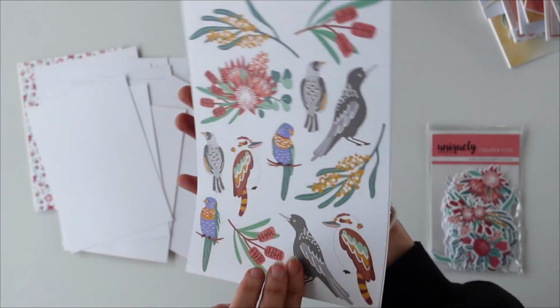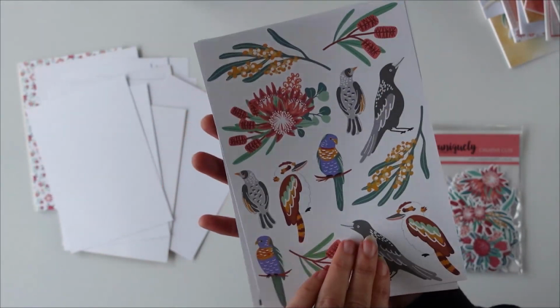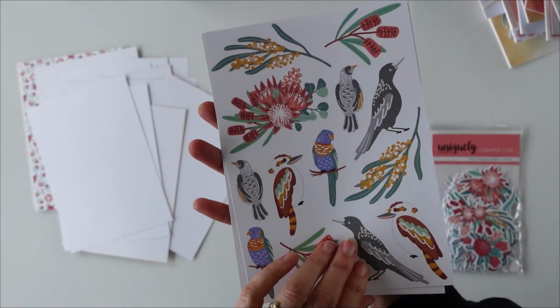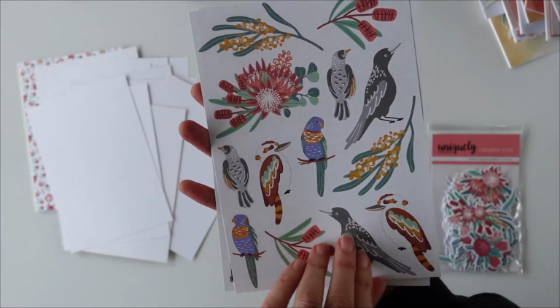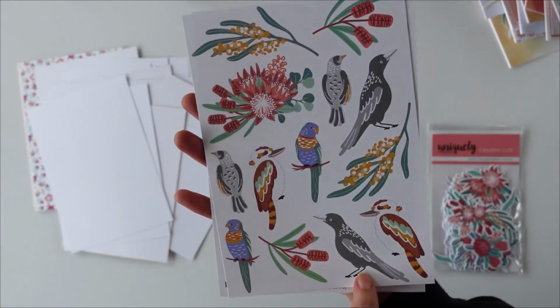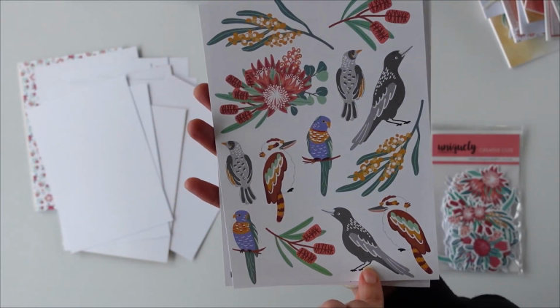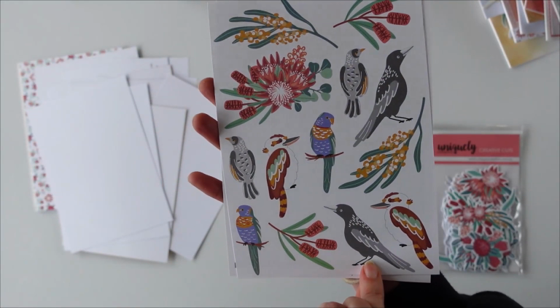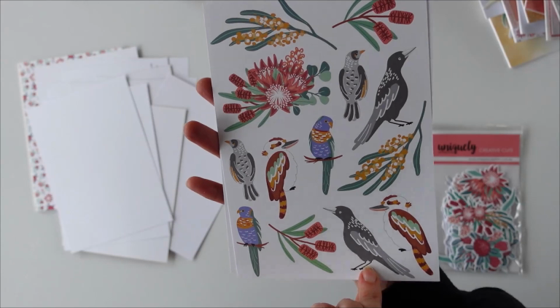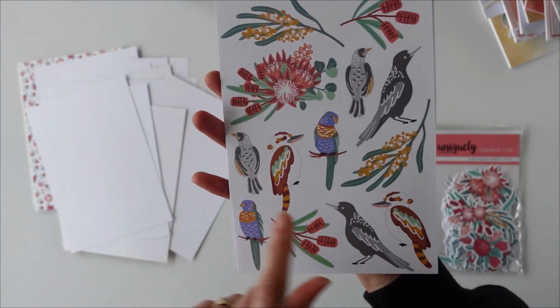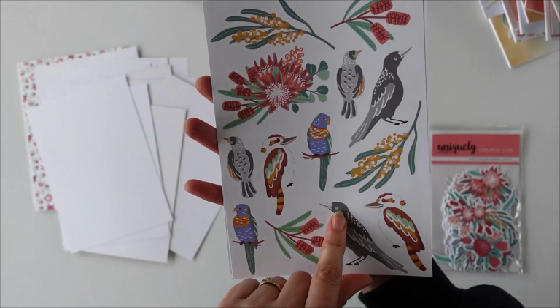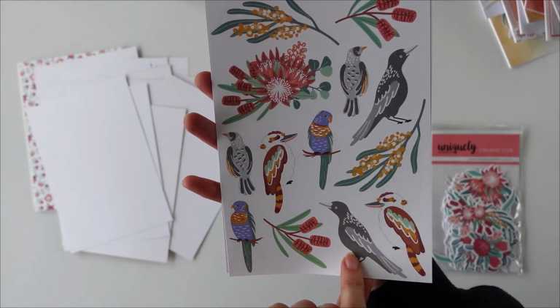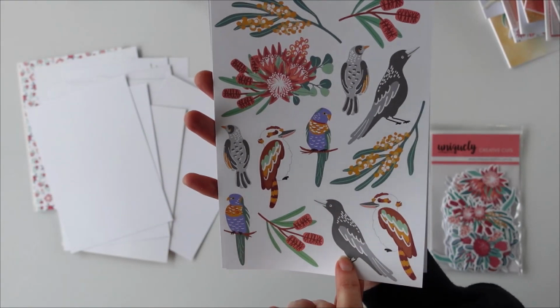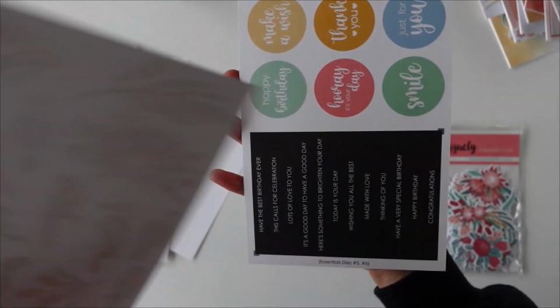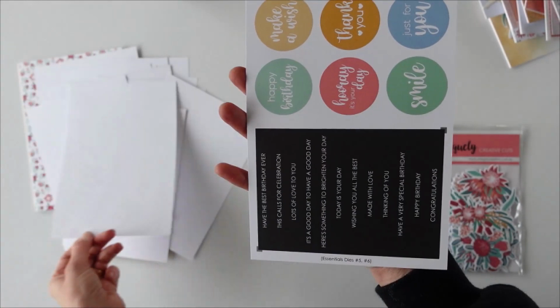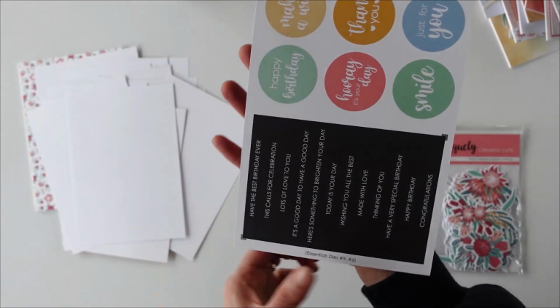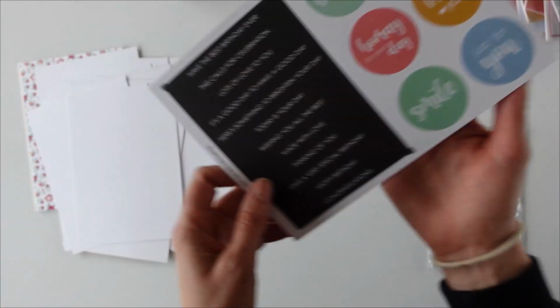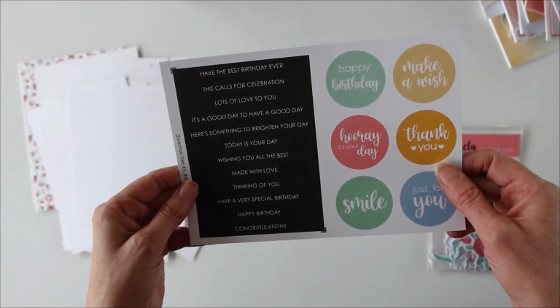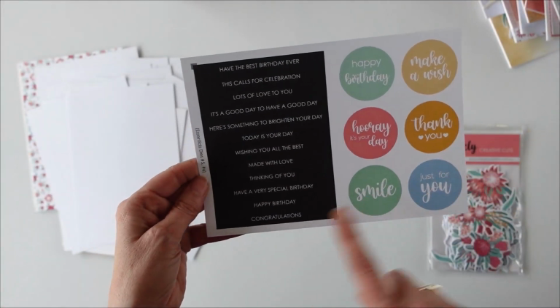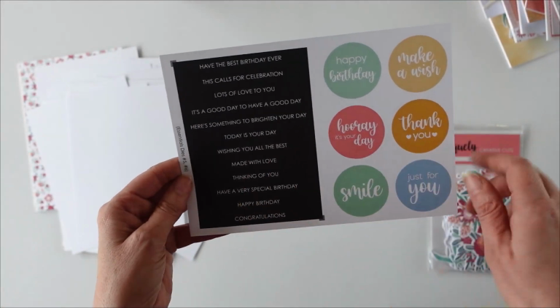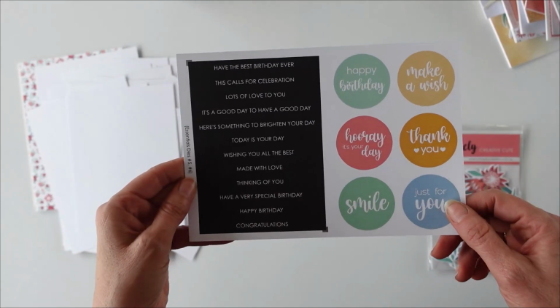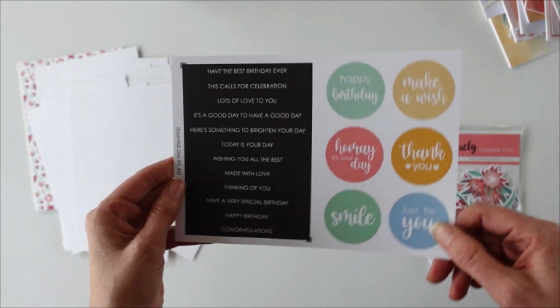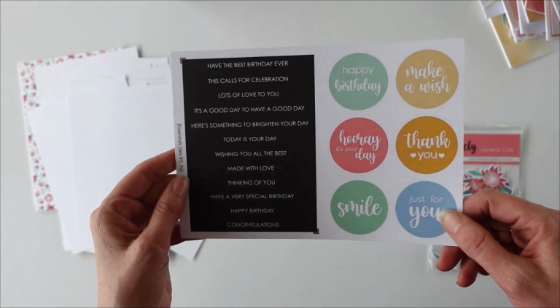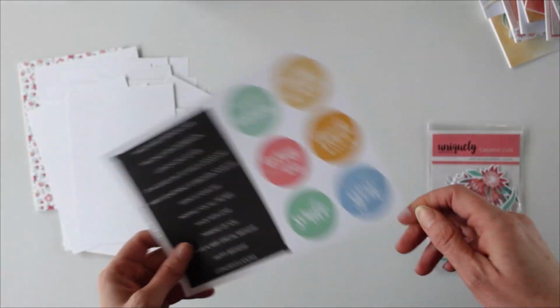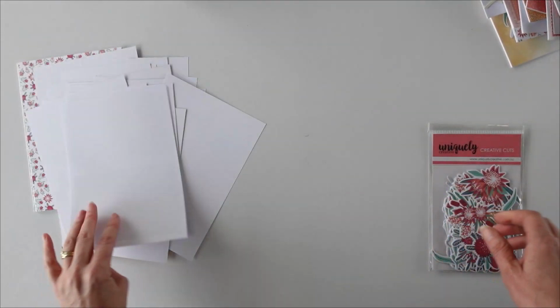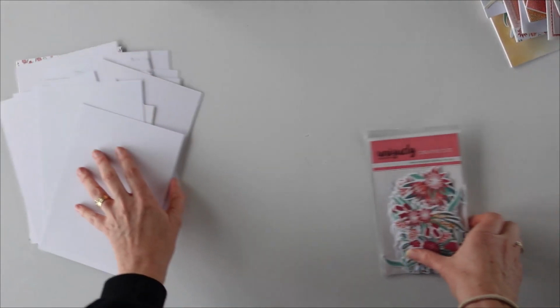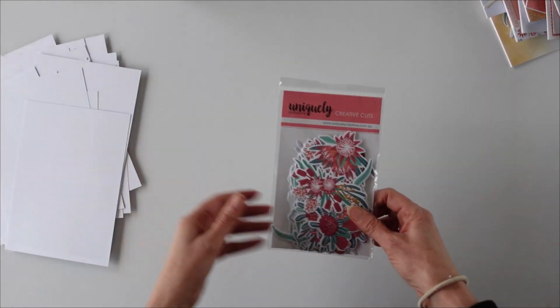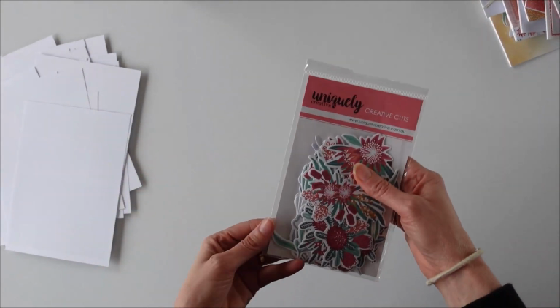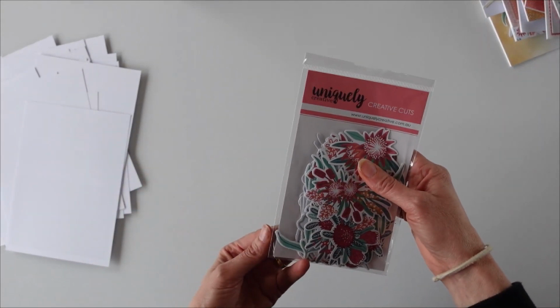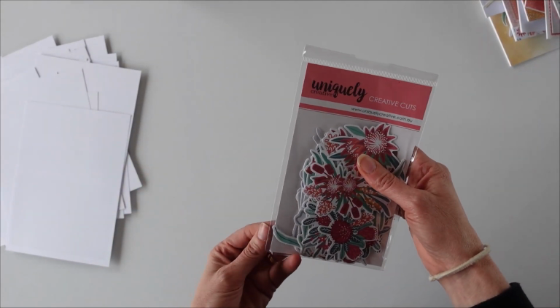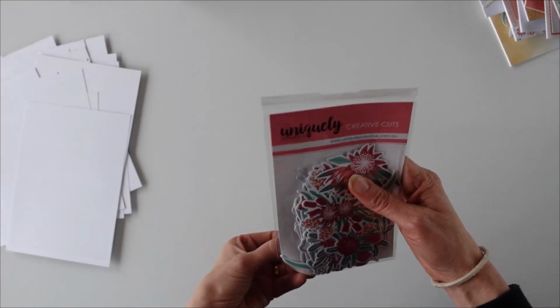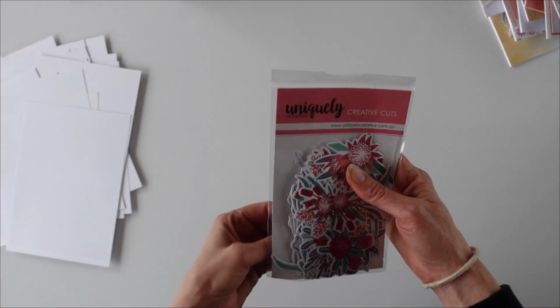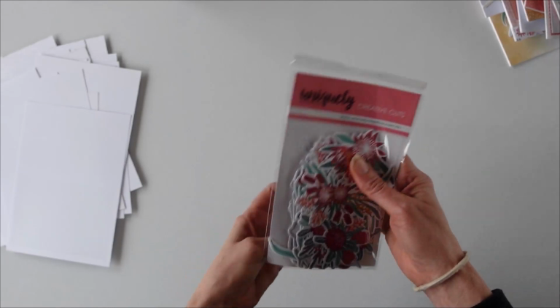There are a whole bunch of titles and sayings on this lot. More of the animals you can cut out — we've got all the different birds in there: kookaburras, magpies and so forth. And this one here will actually work with our dies if you have got our essential dies. Let me show you what's included in the creative cuts pack.